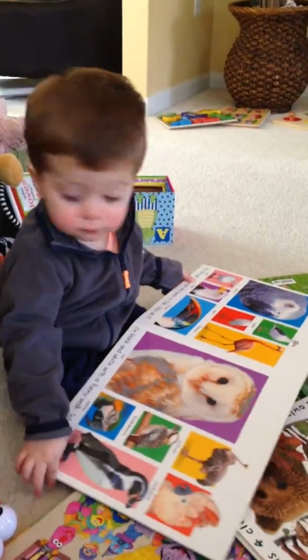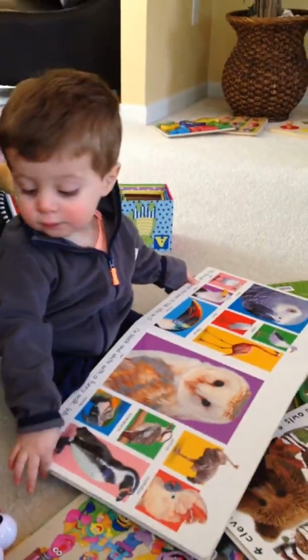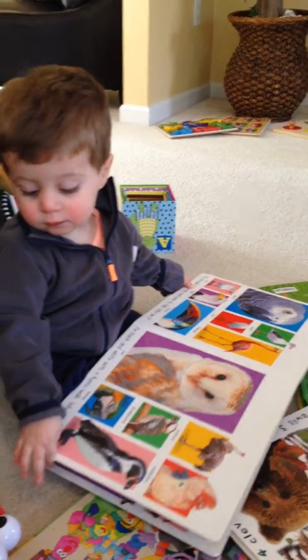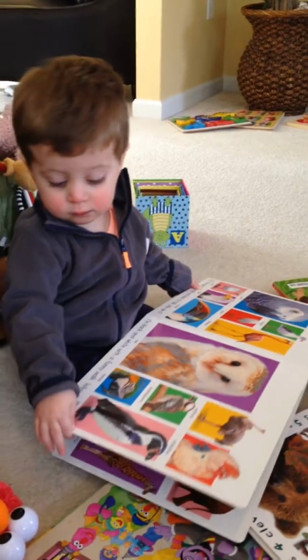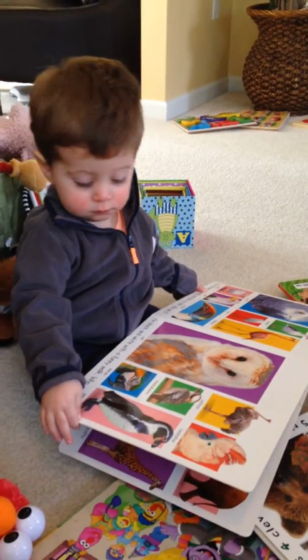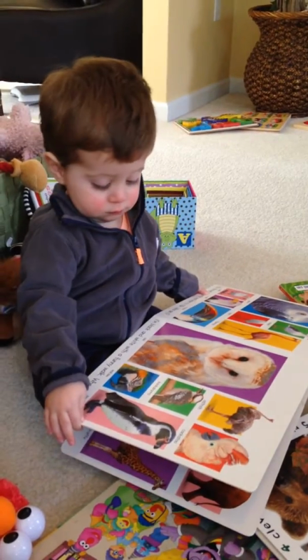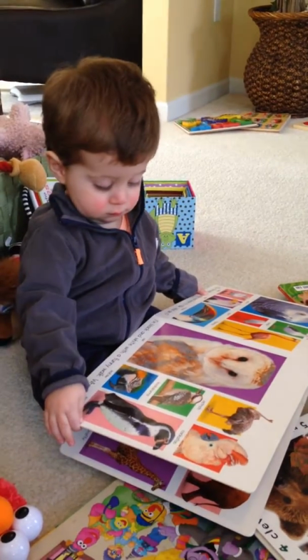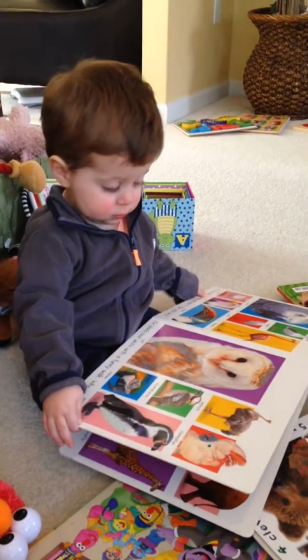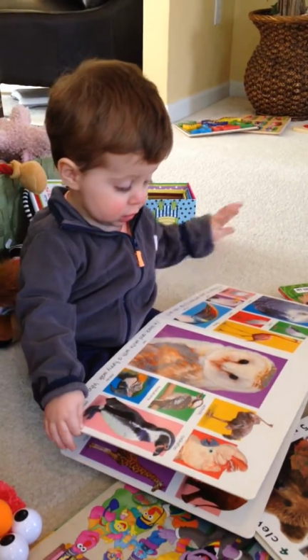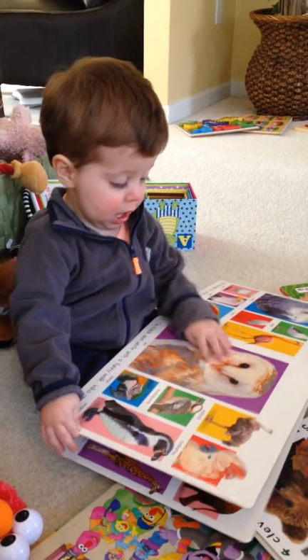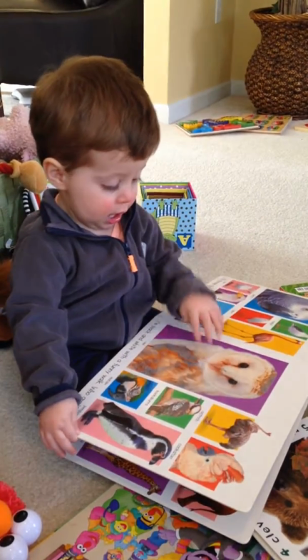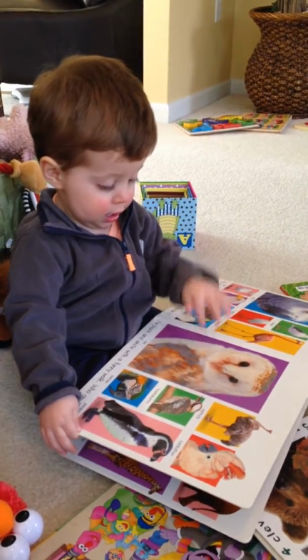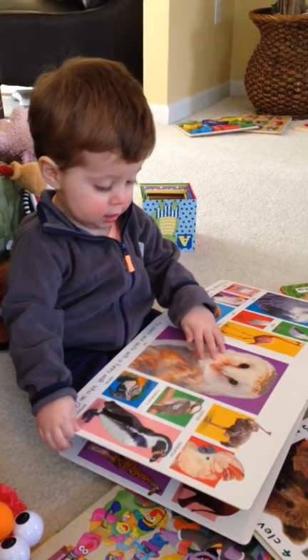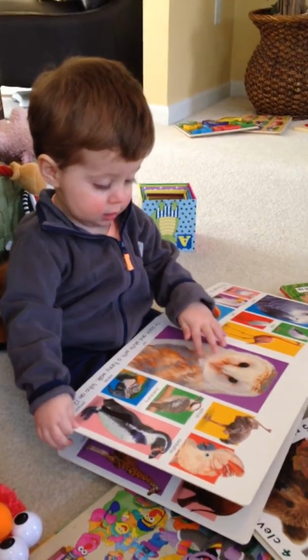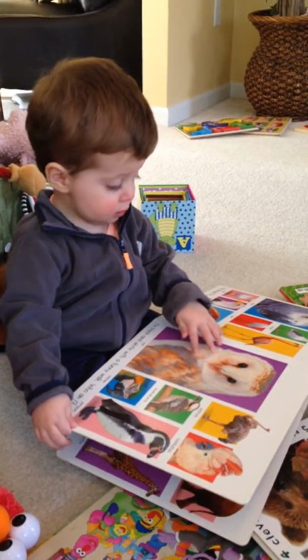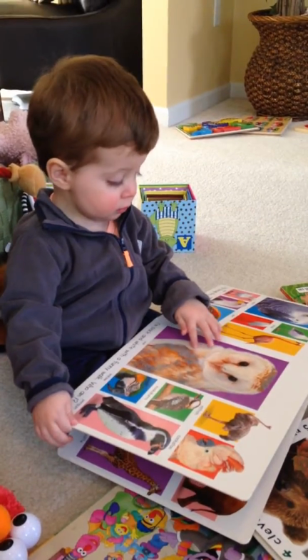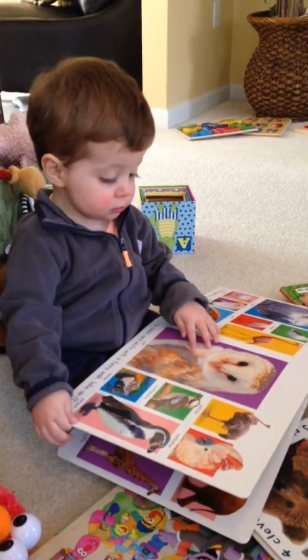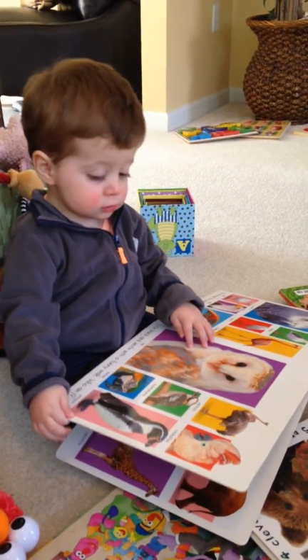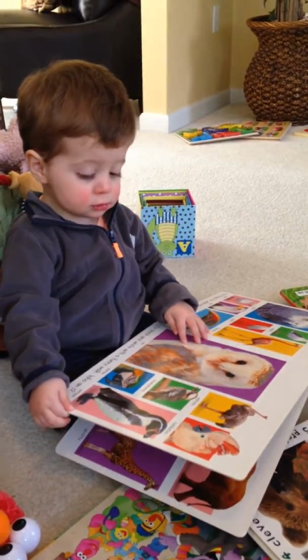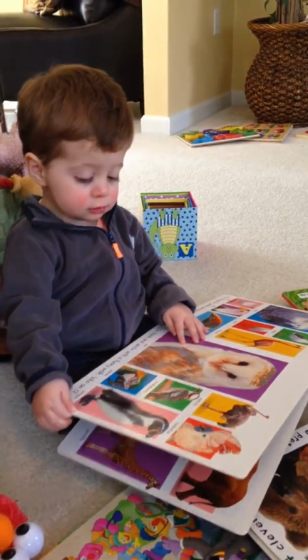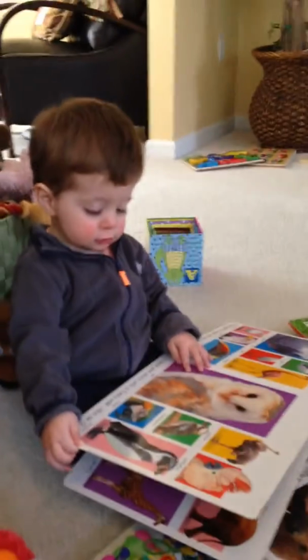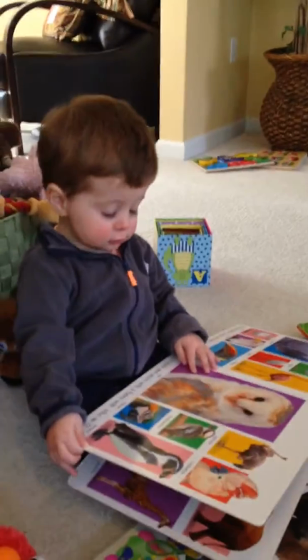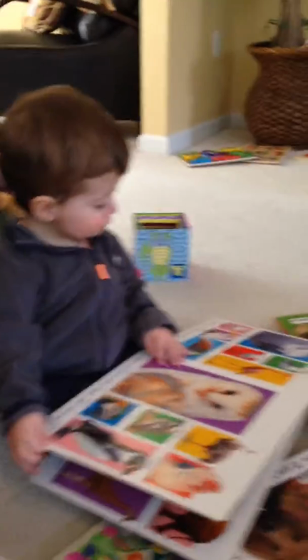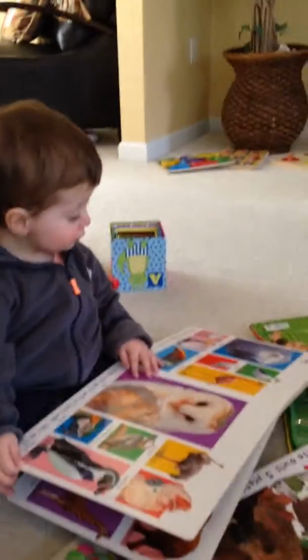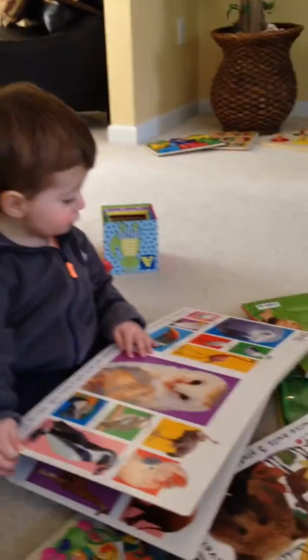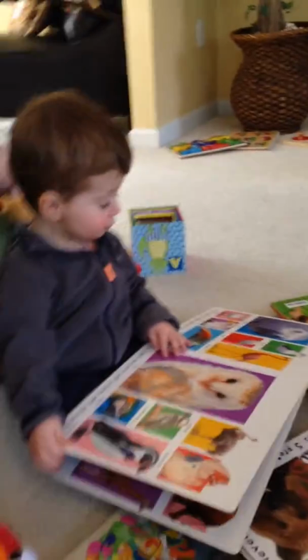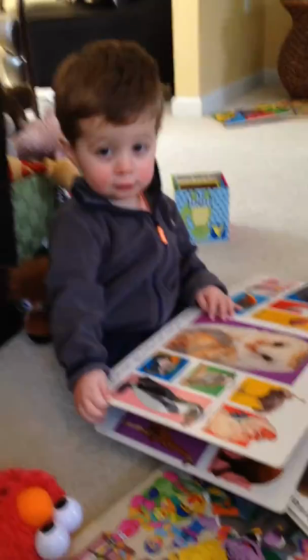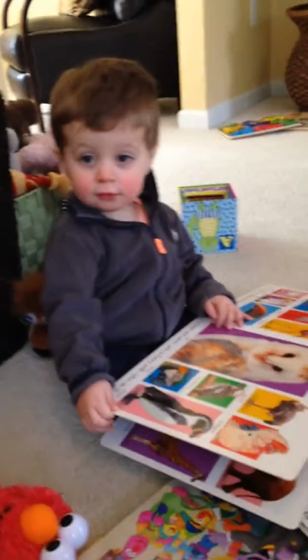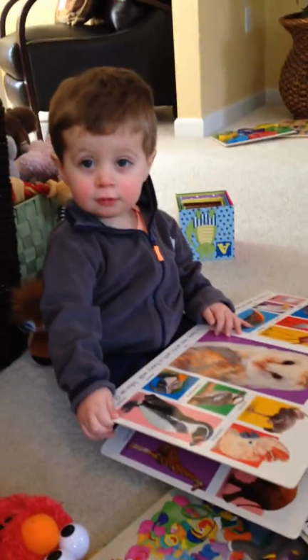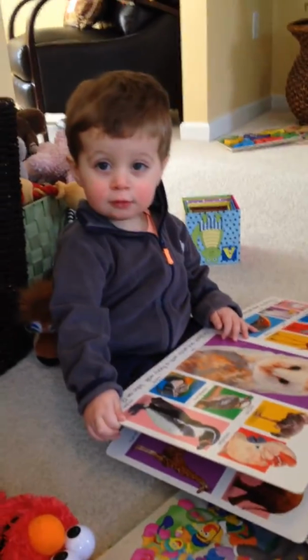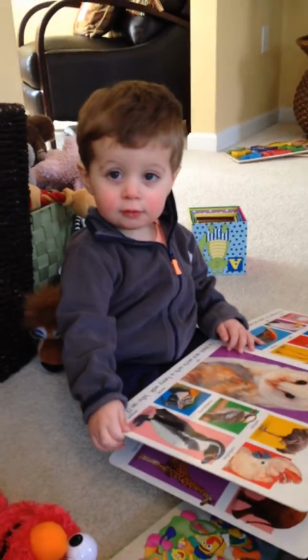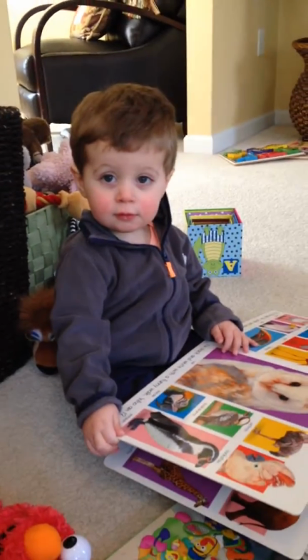Where's the owl? Yeah. What's an owl say? Very good.